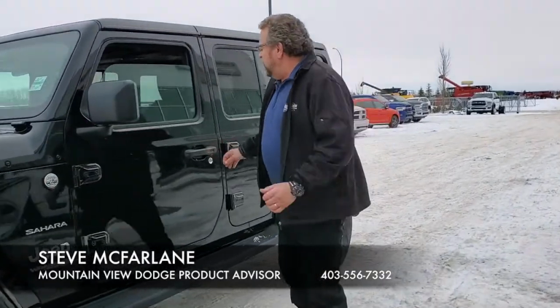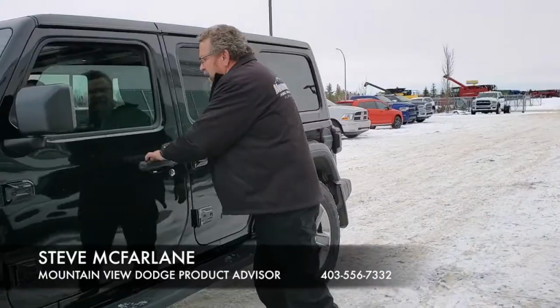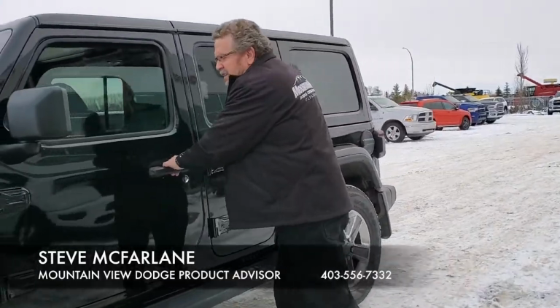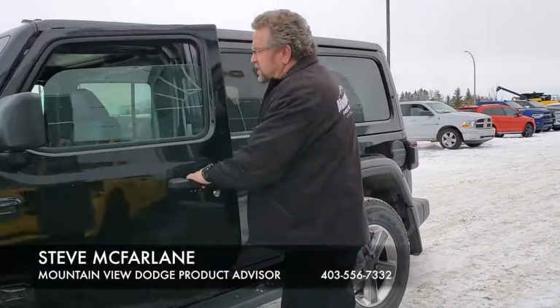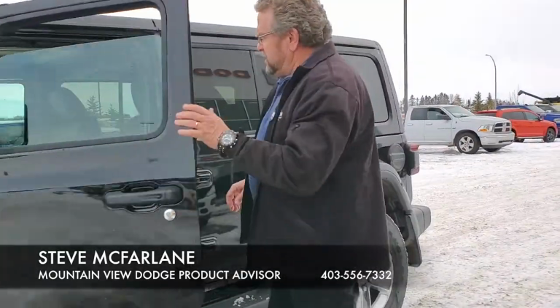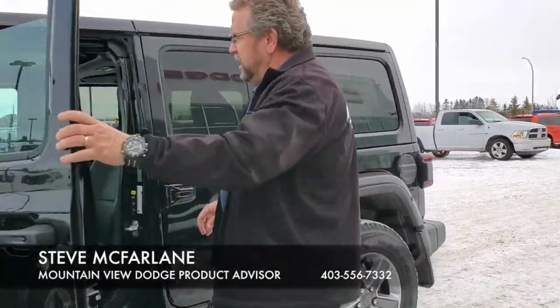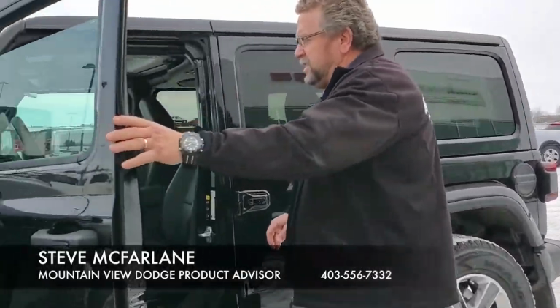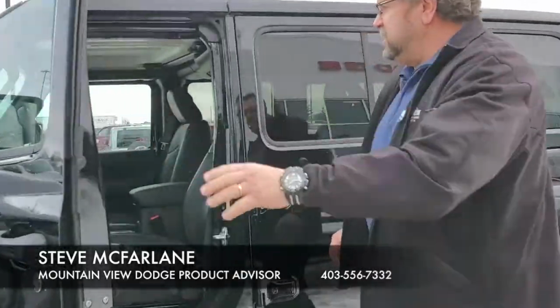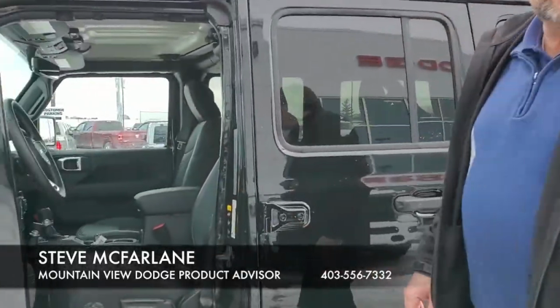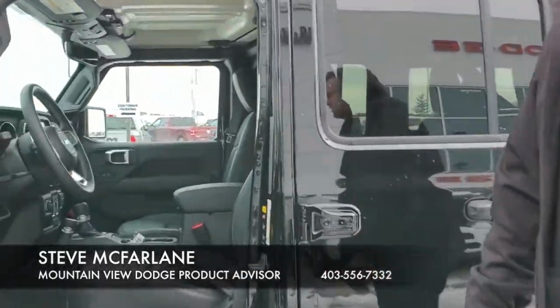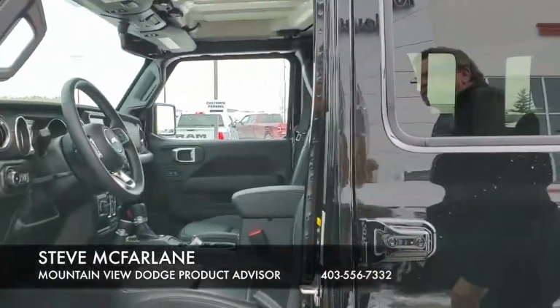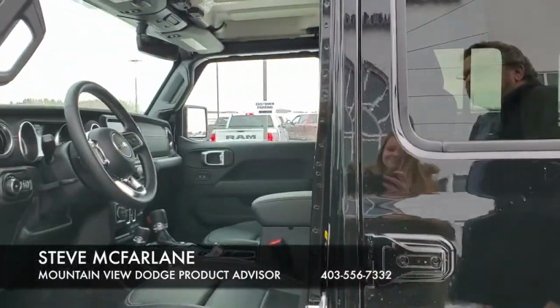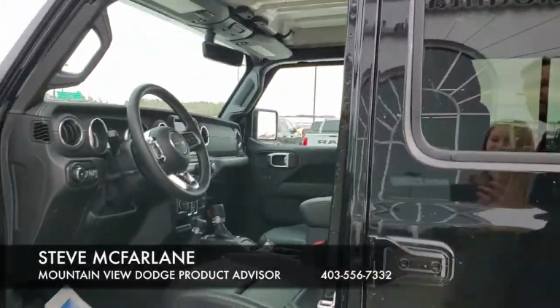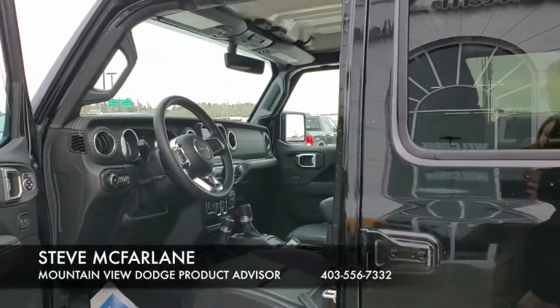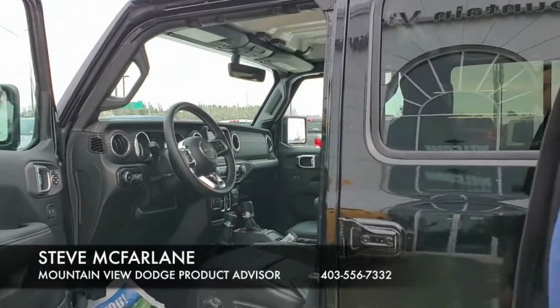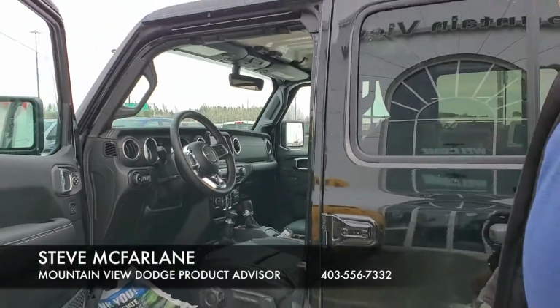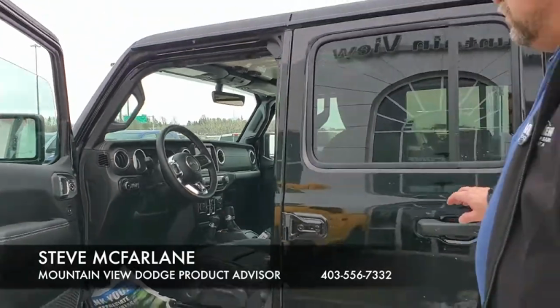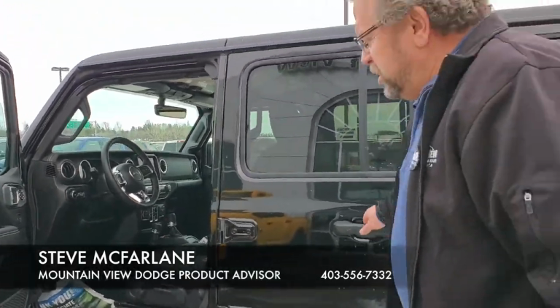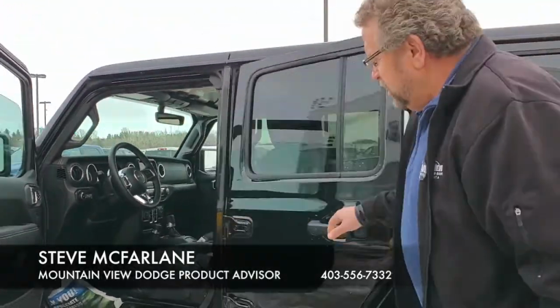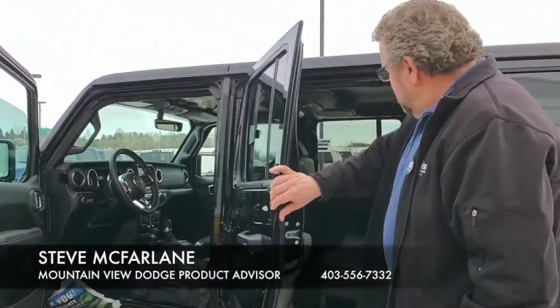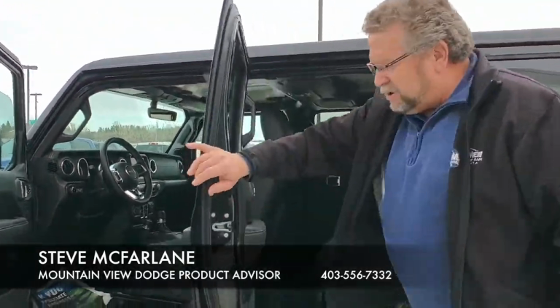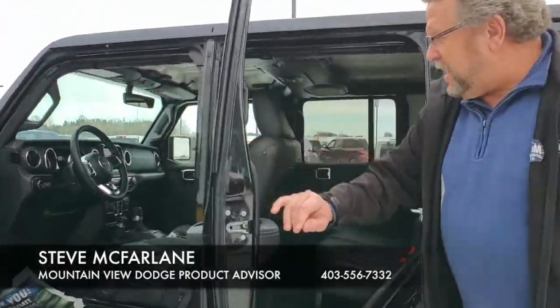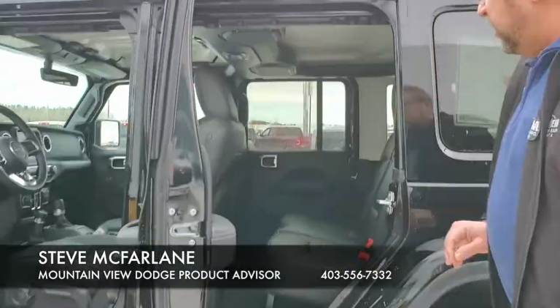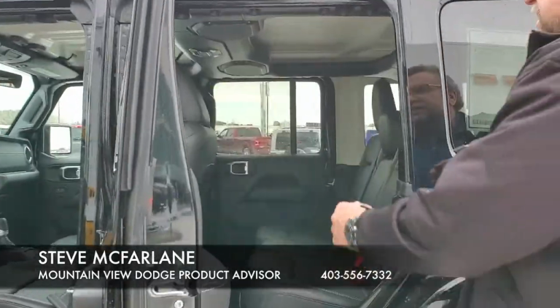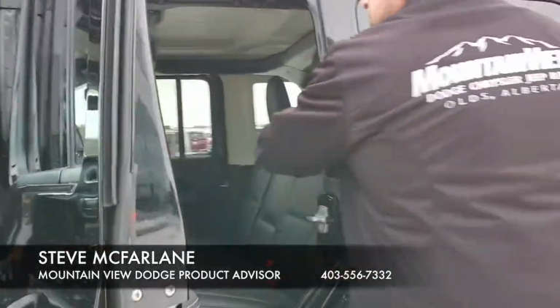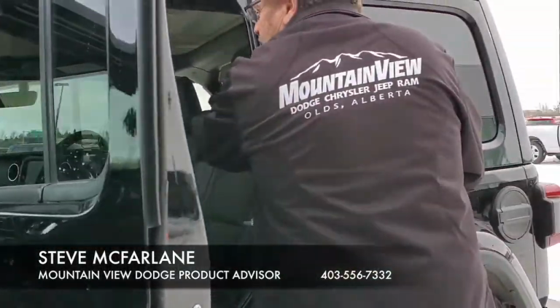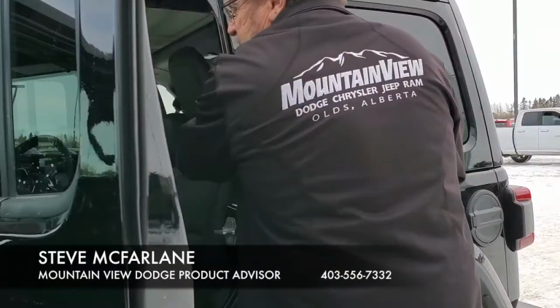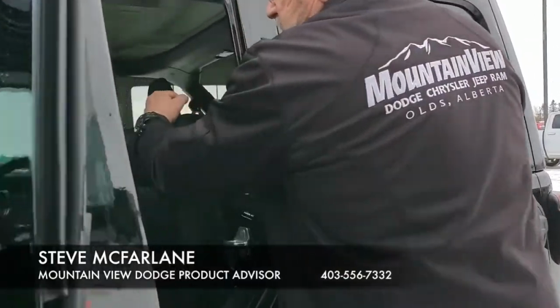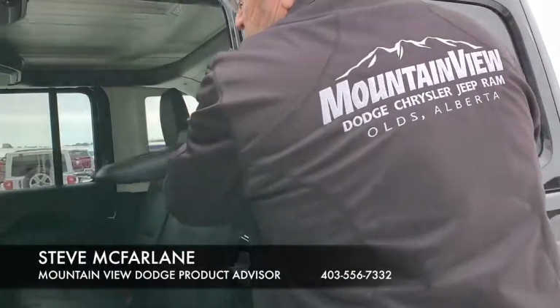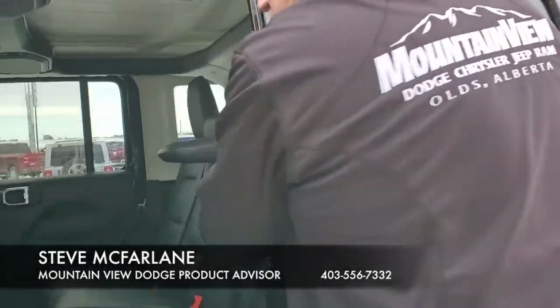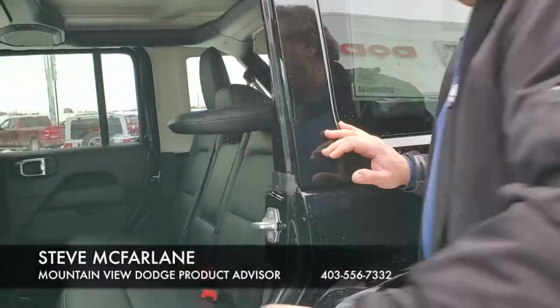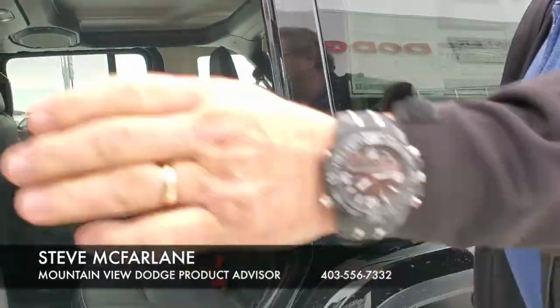Inside I've got the leather seats, heated seats, heated steering wheel, we have navigation, automatic headlights, Bluetooth, lots of room back here. This seat does drop down — pretty simple if you want the seat down.